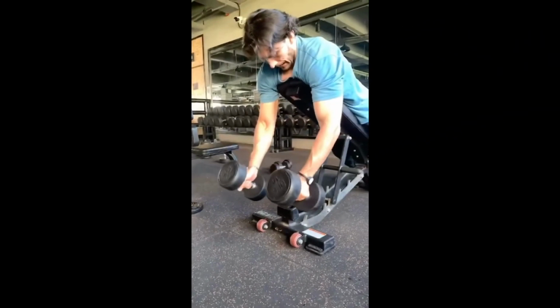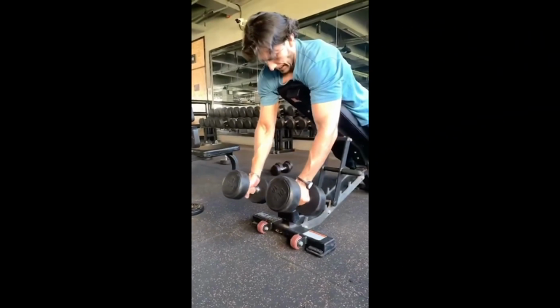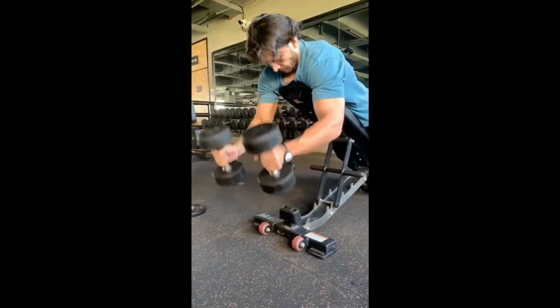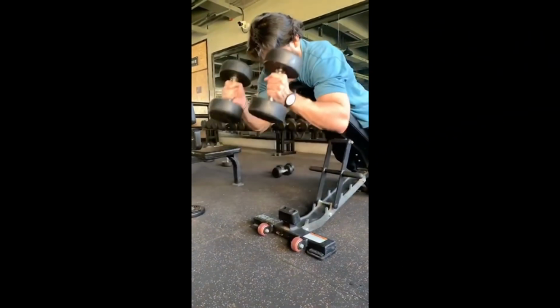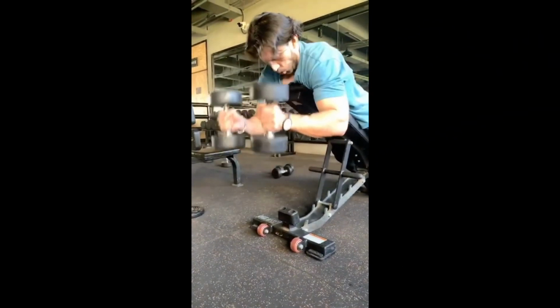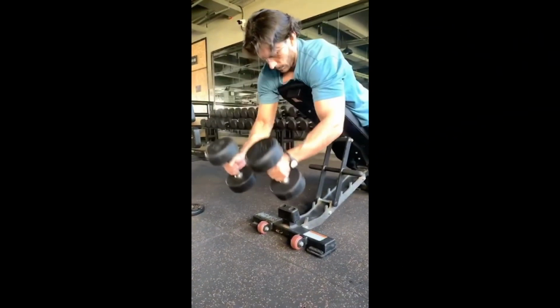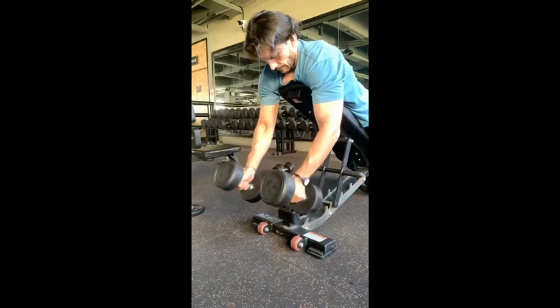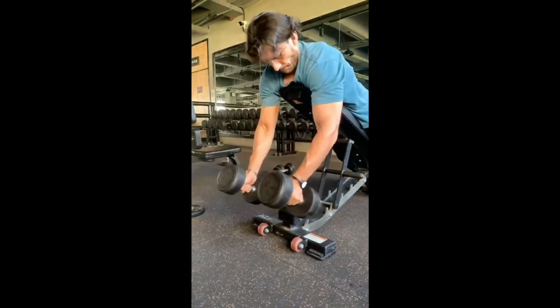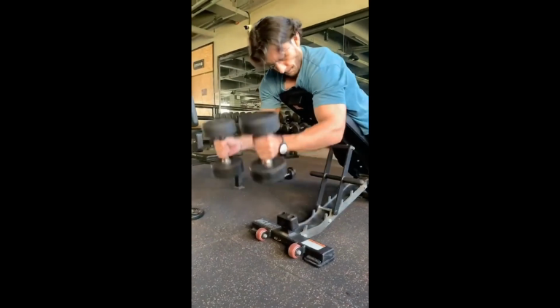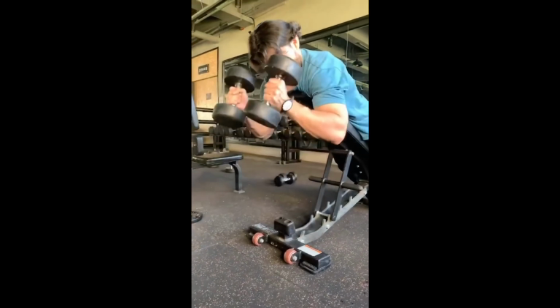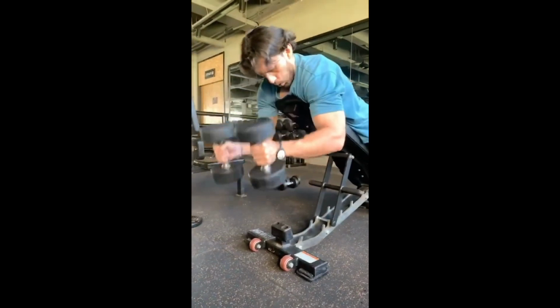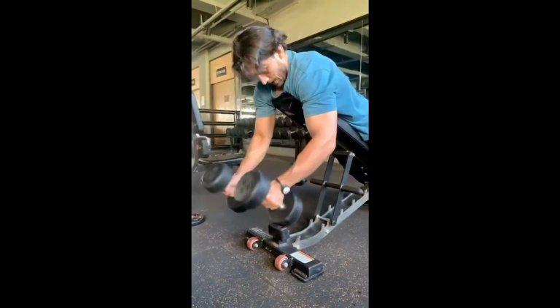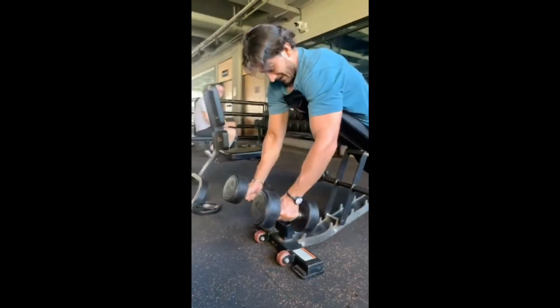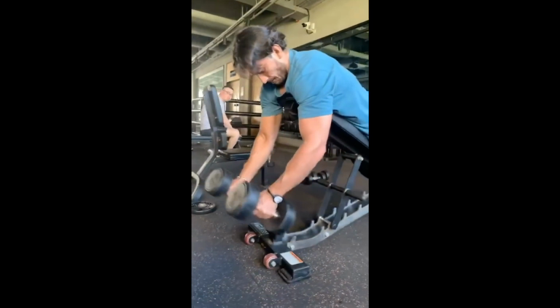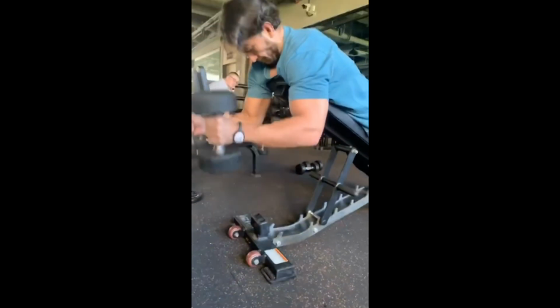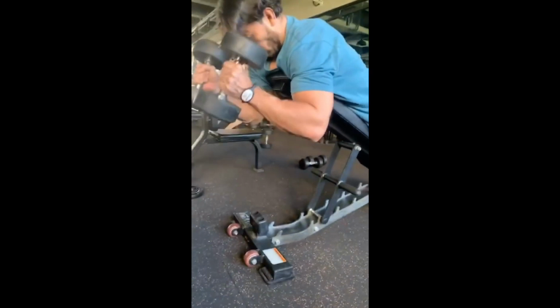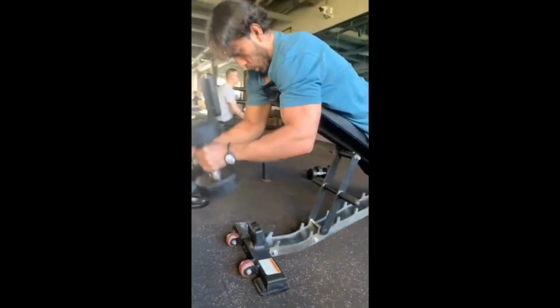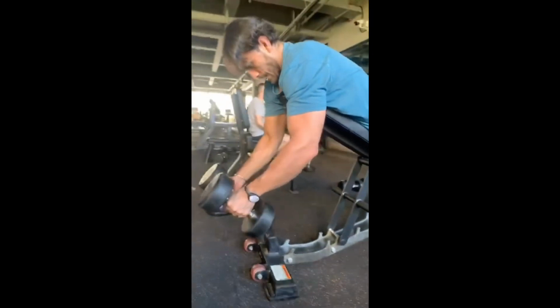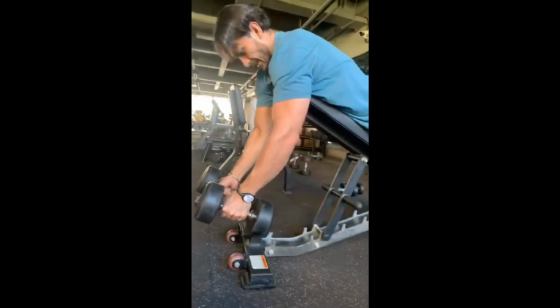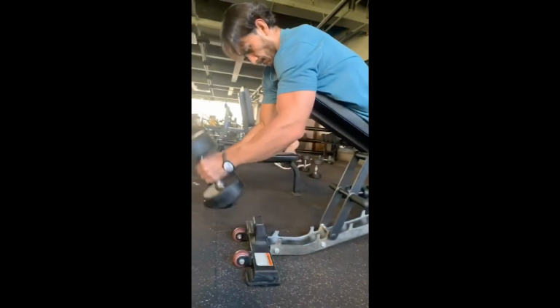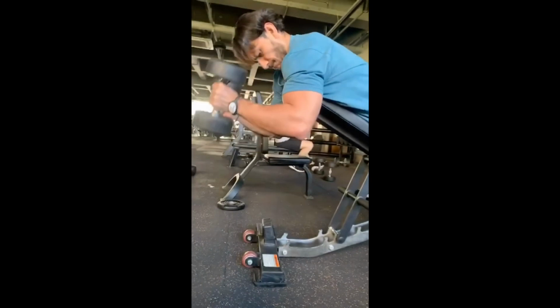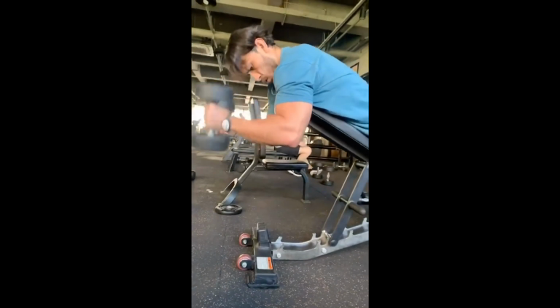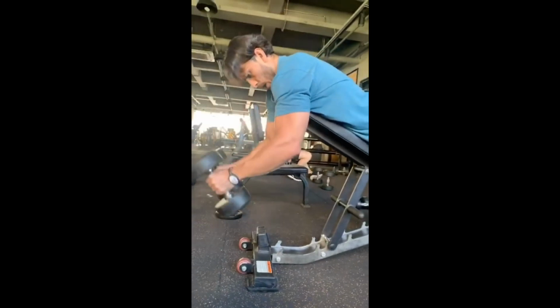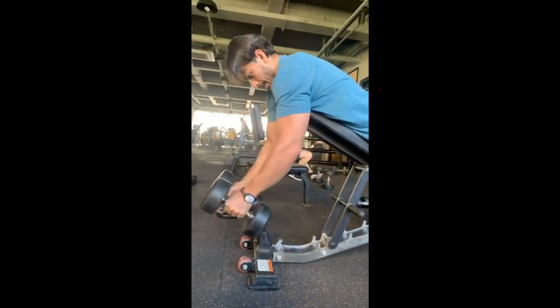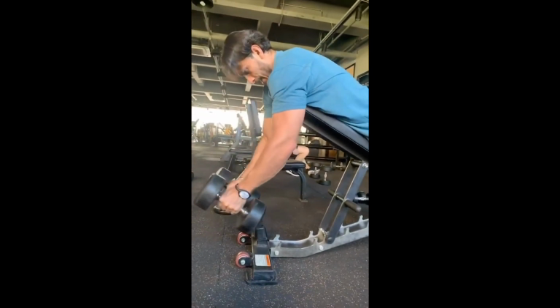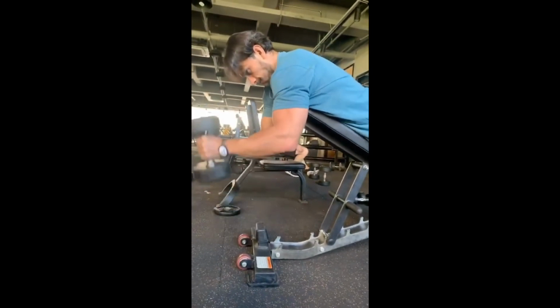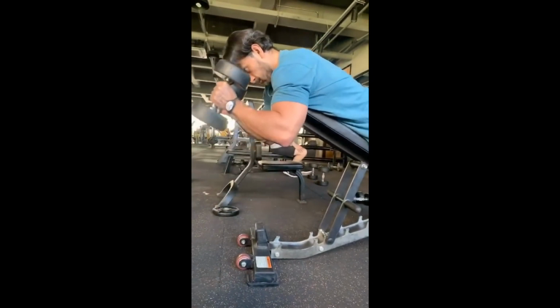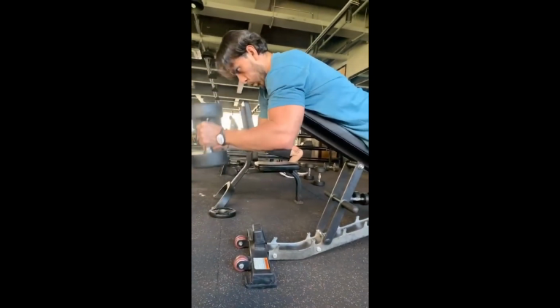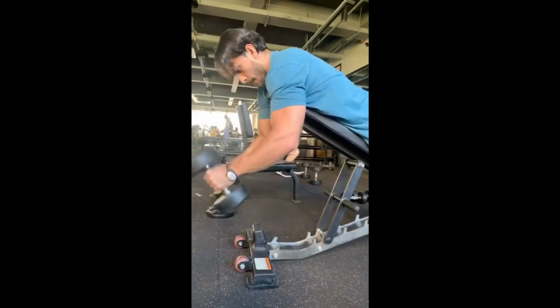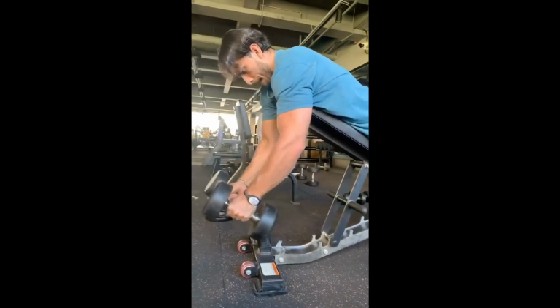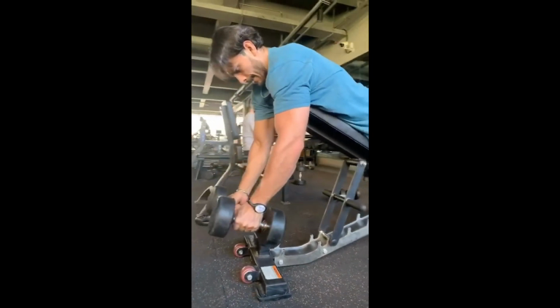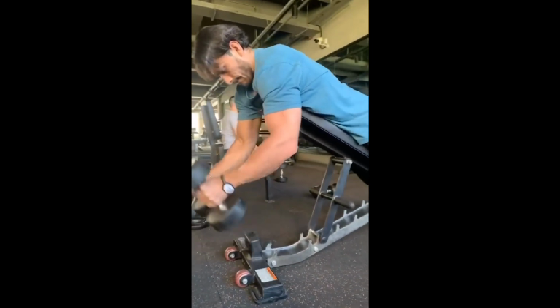Incline hammer curls is the best exercise for your arms, especially for your forearms. It increases the strength of your forearms and also helps to increase the size of your arms.